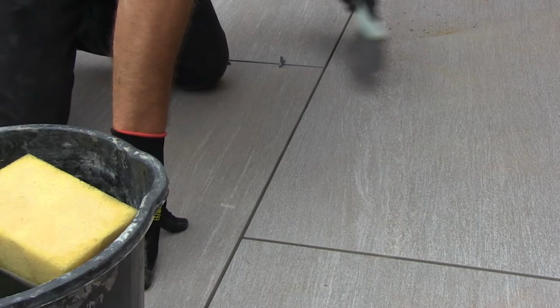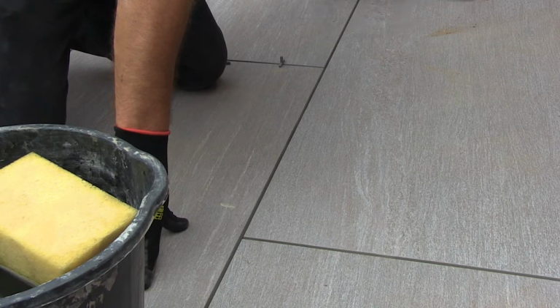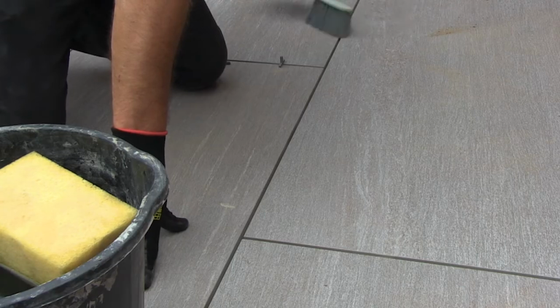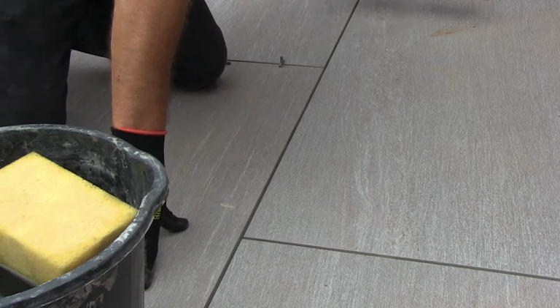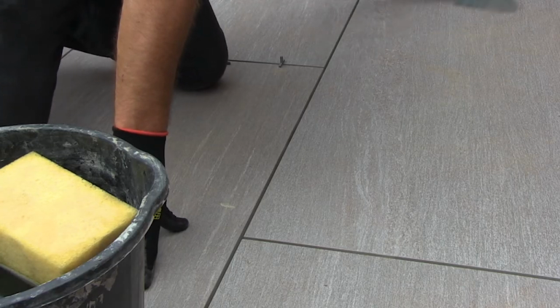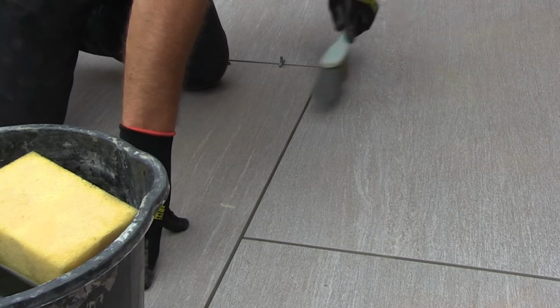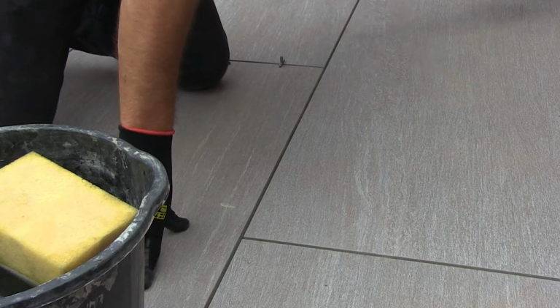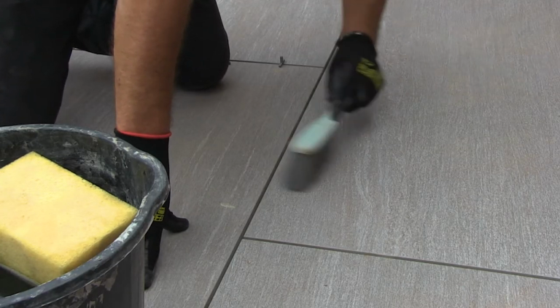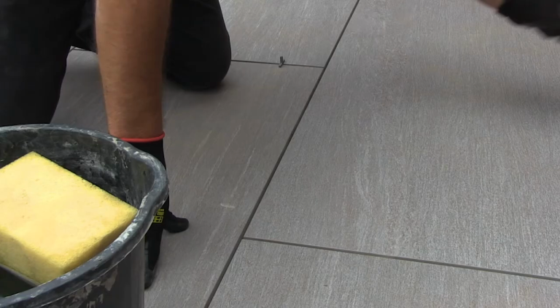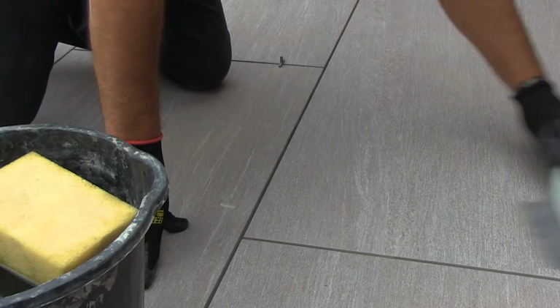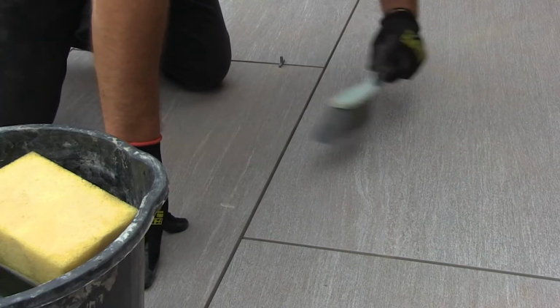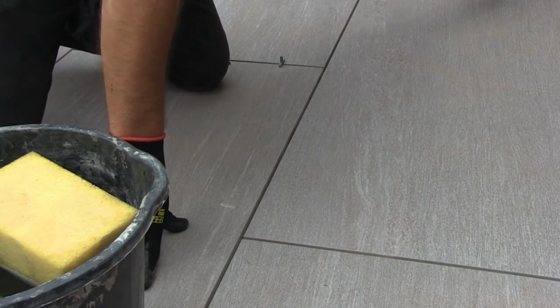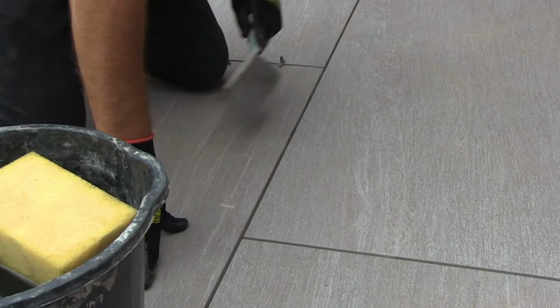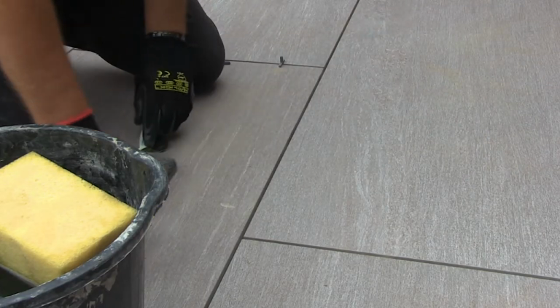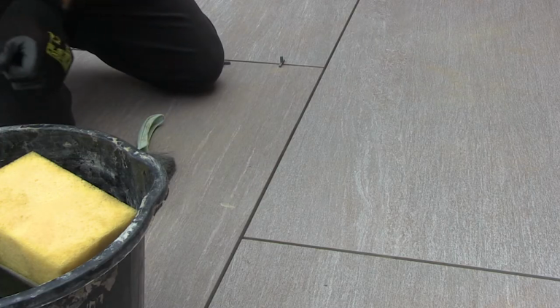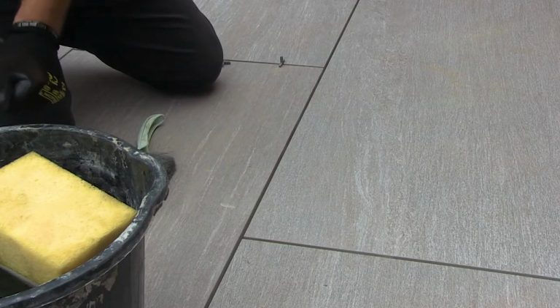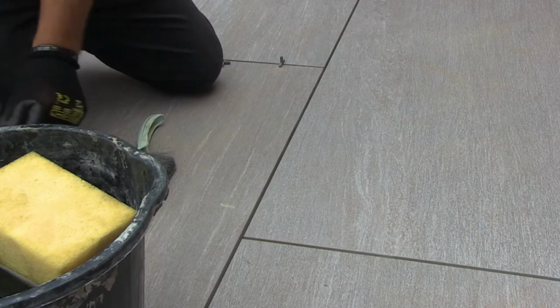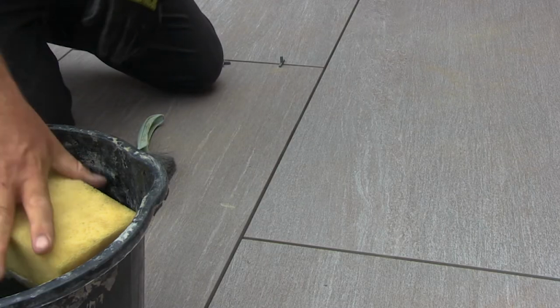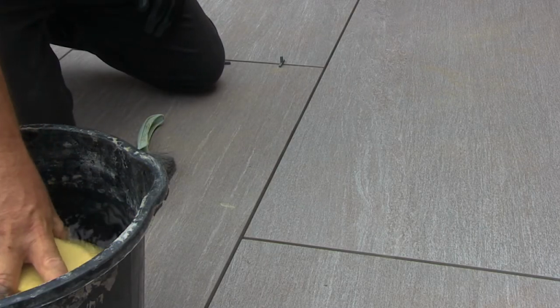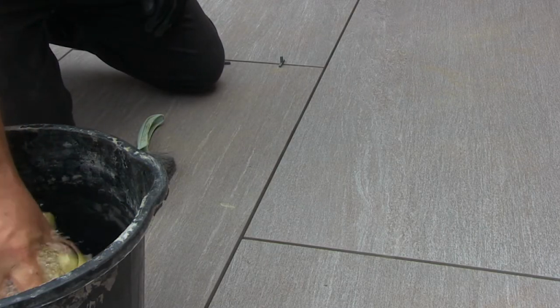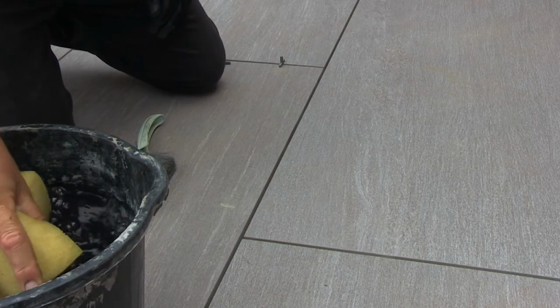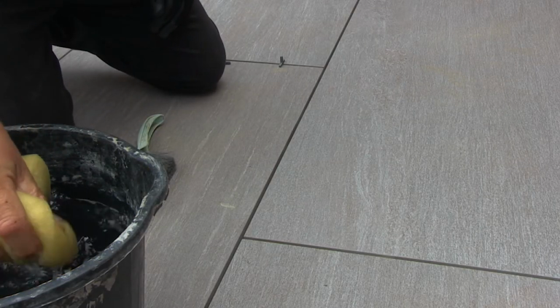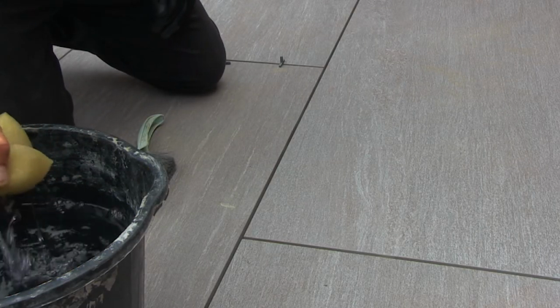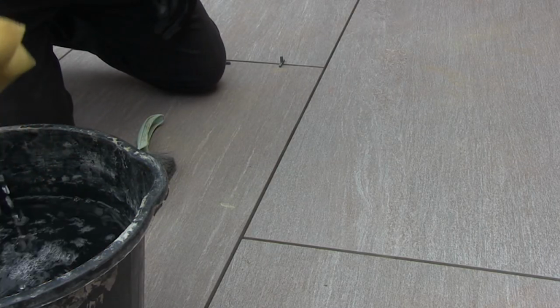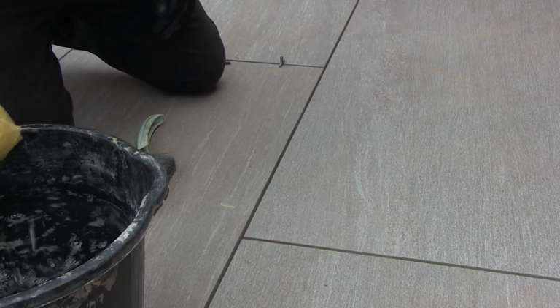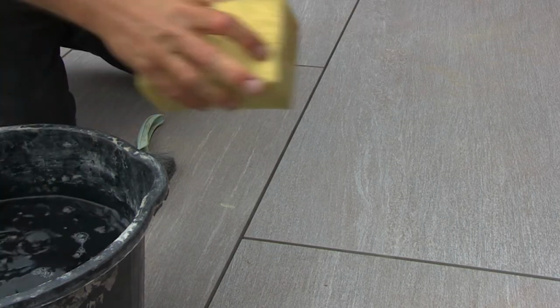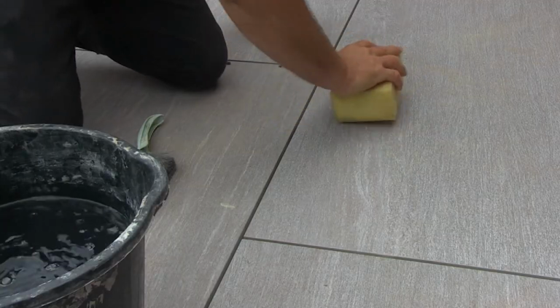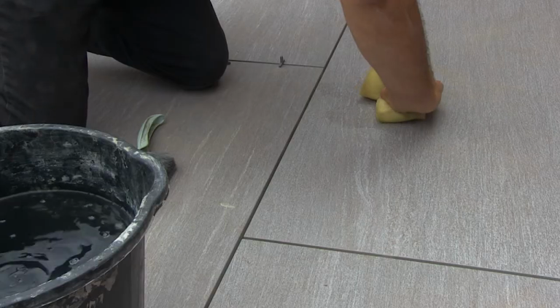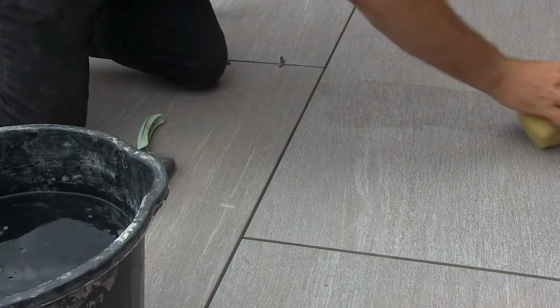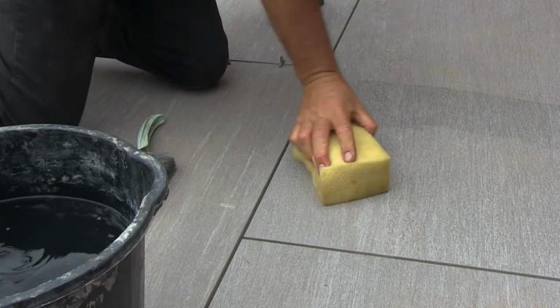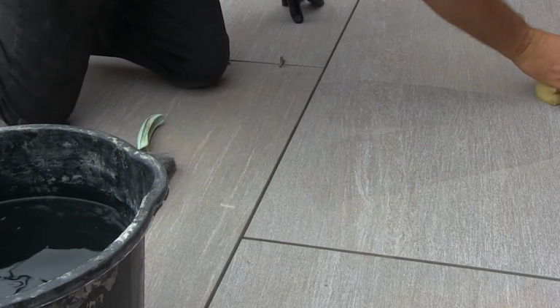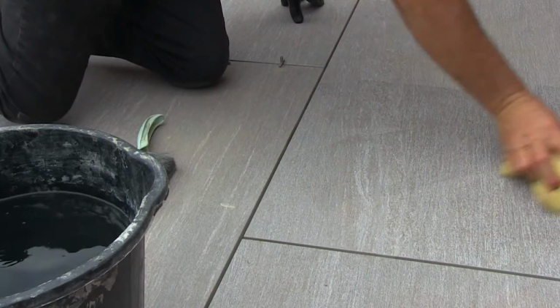Before you start to grout, the paving must be completely dry and free of any dust and debris. You may also need to lightly wipe down with a damp sponge and check there is no water in the joints, because this will affect the colour of the grout as it dries.